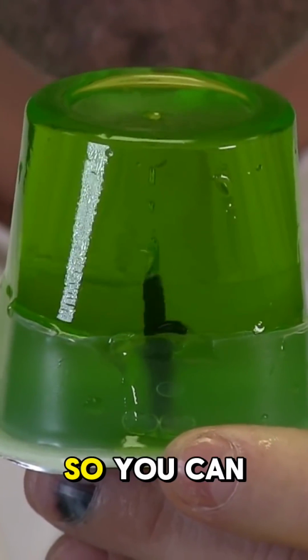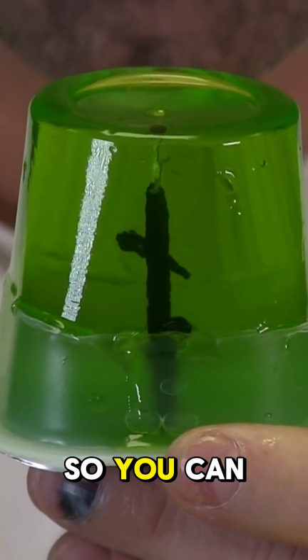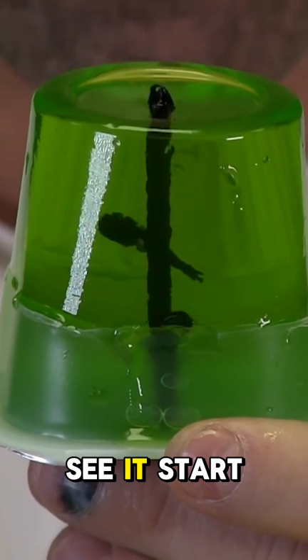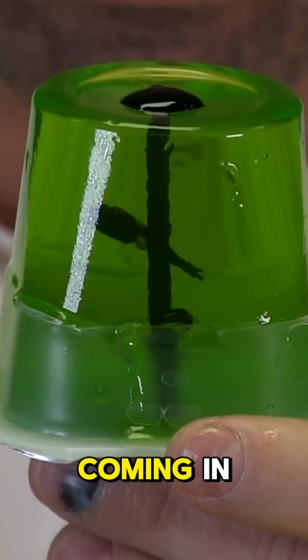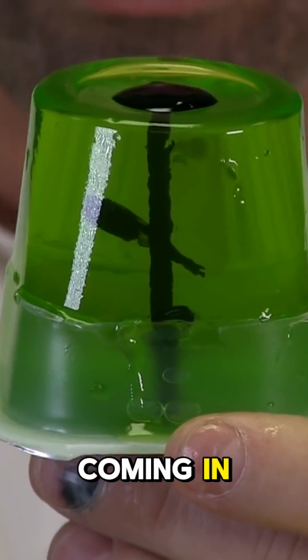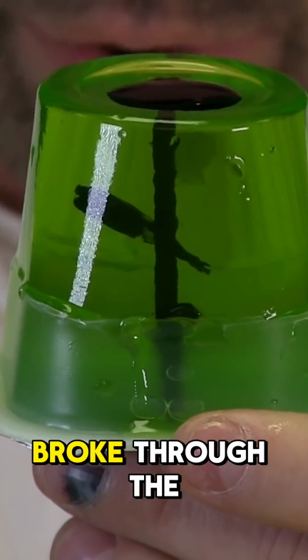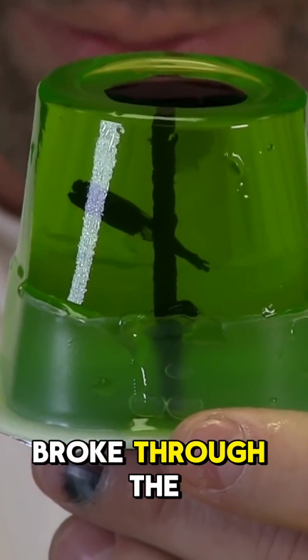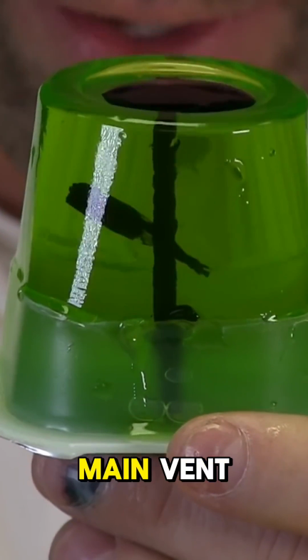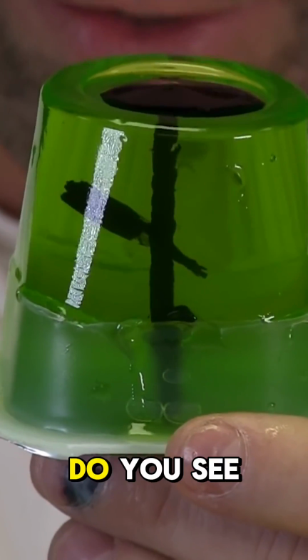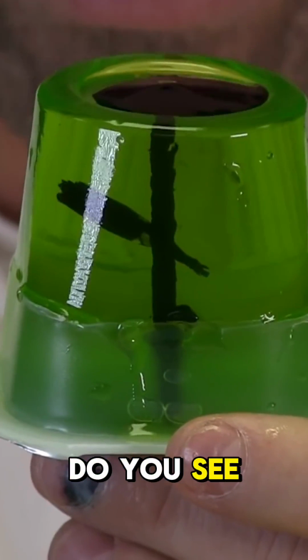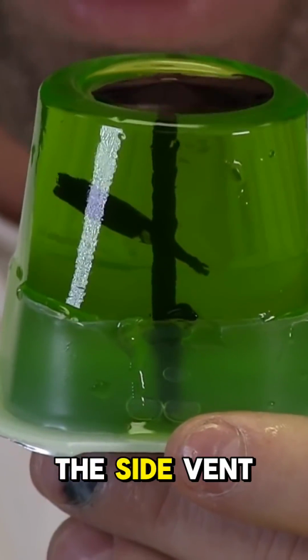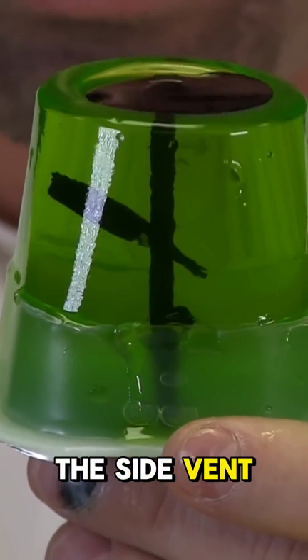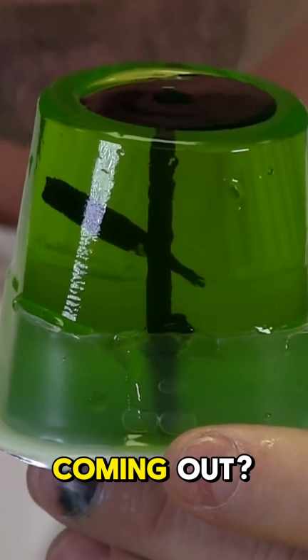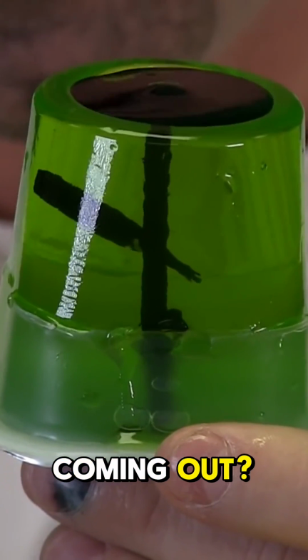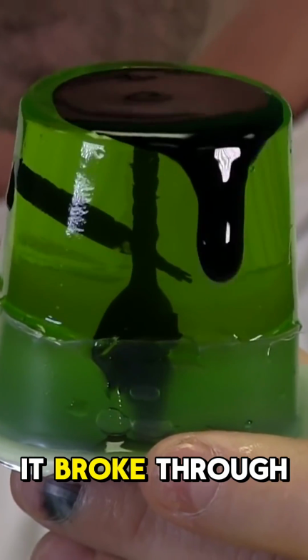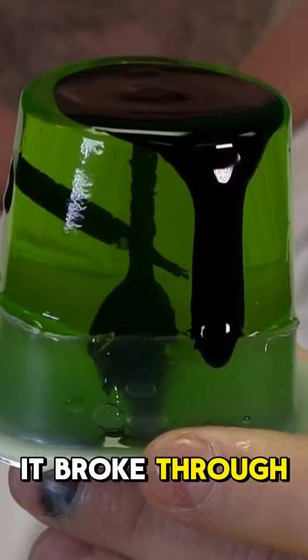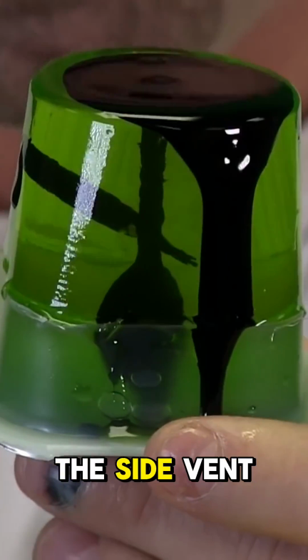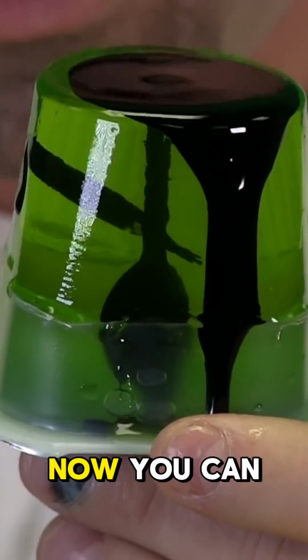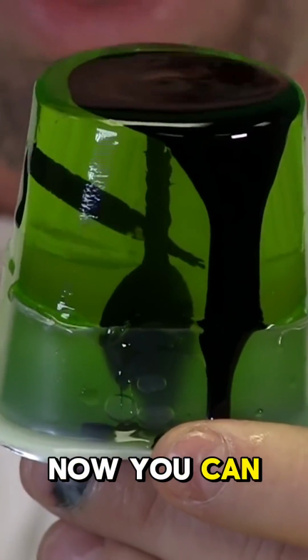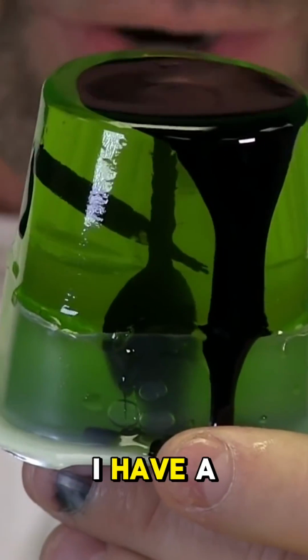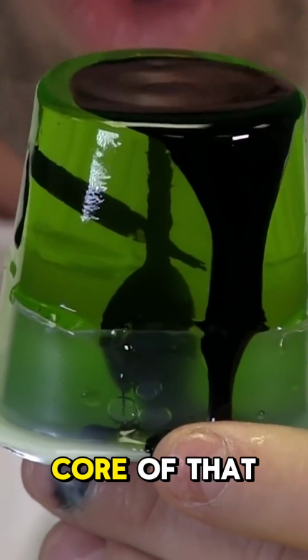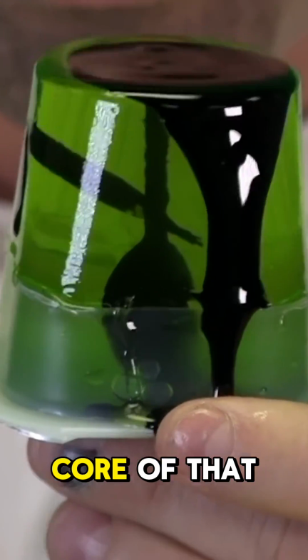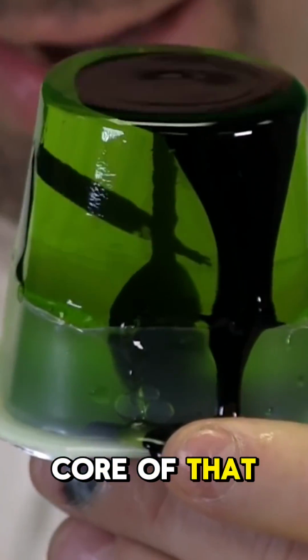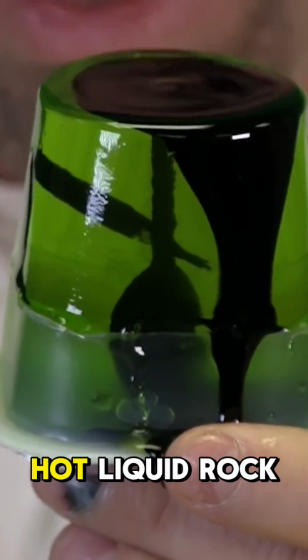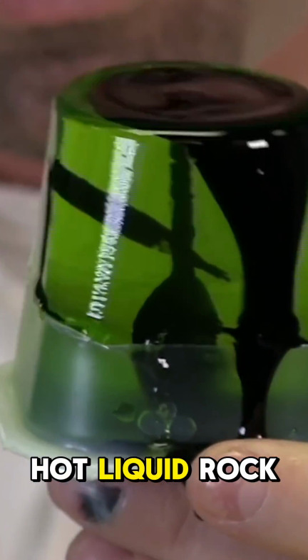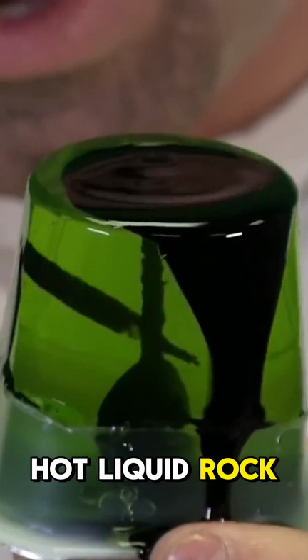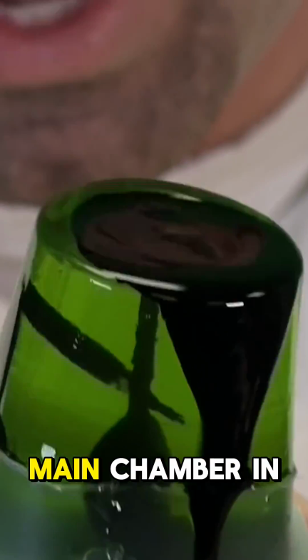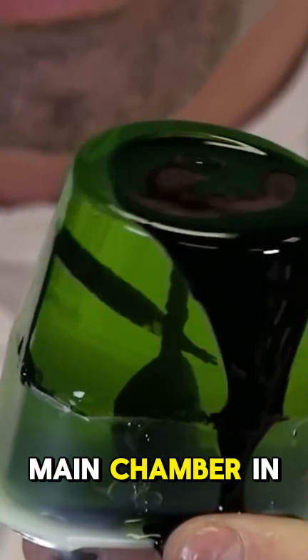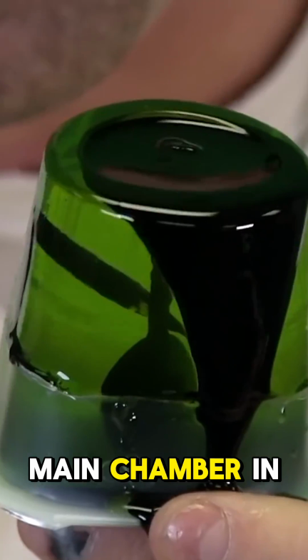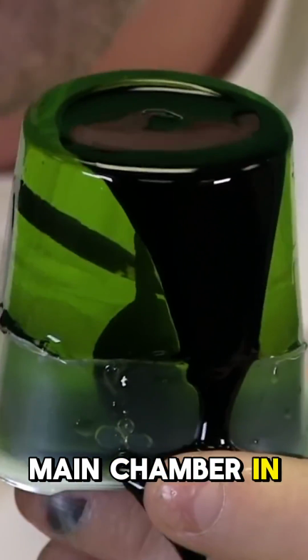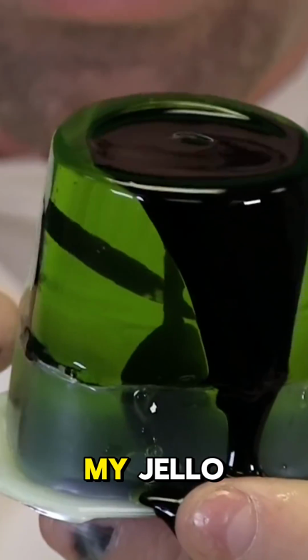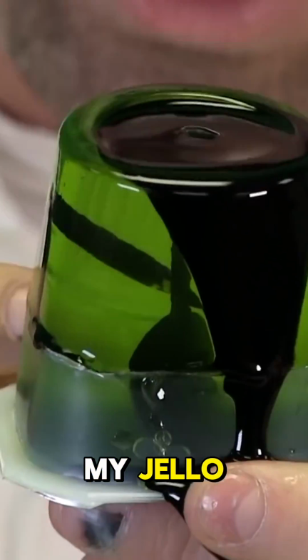You can see it start coming in — it broke through the main vent. Do you see the side vent coming out? It broke through the side vent. Now you can see I have a core of that hot liquid rock main chamber in my Jello.